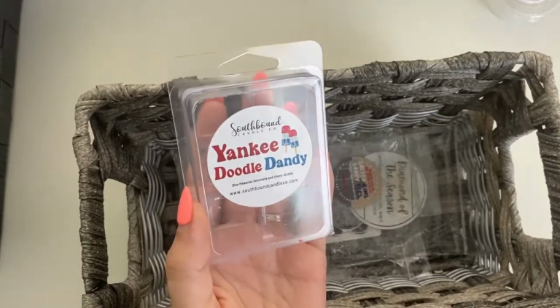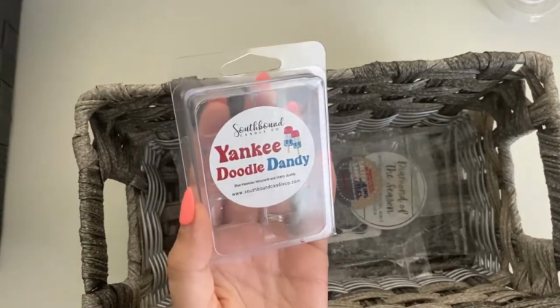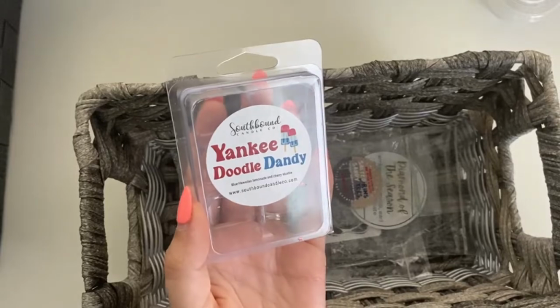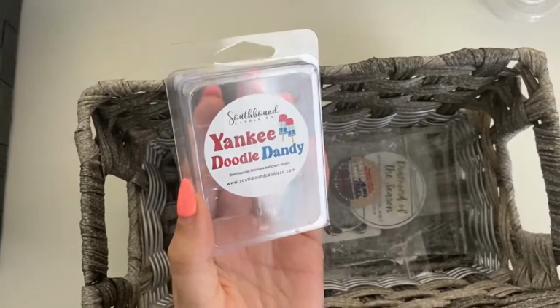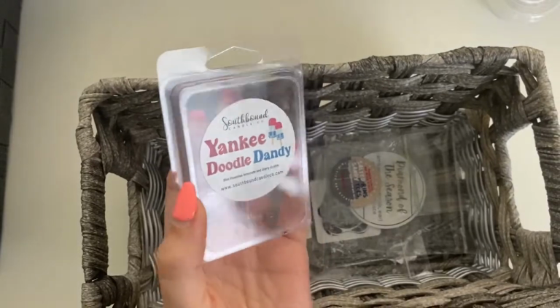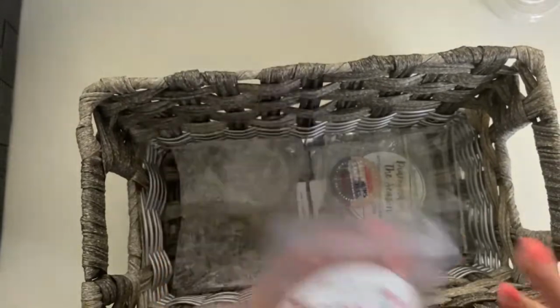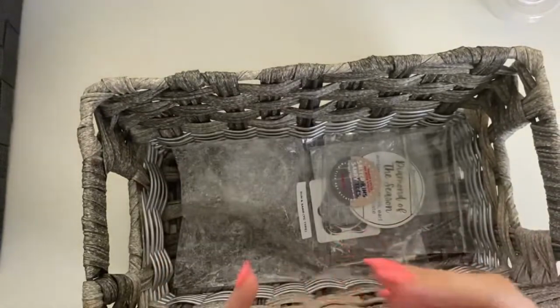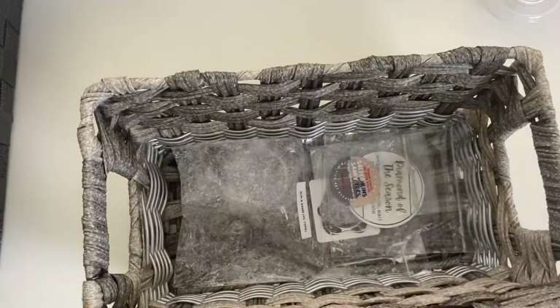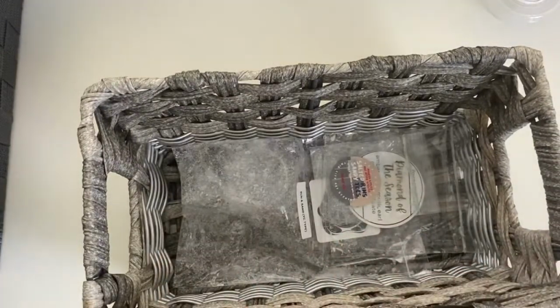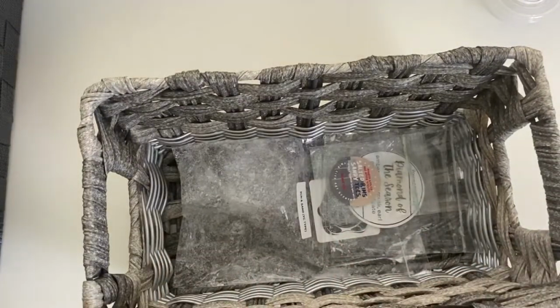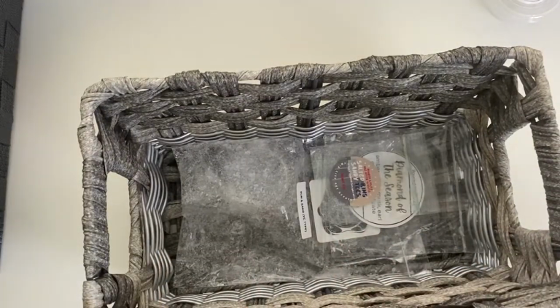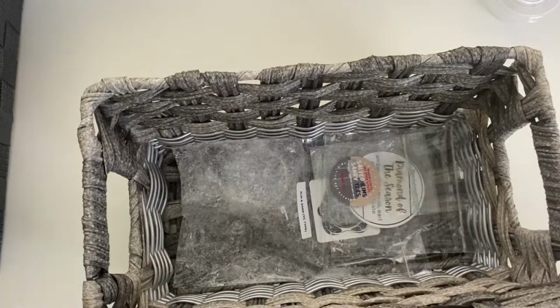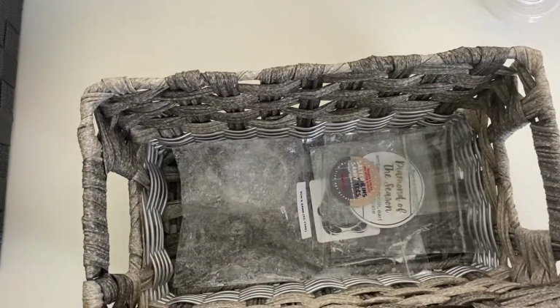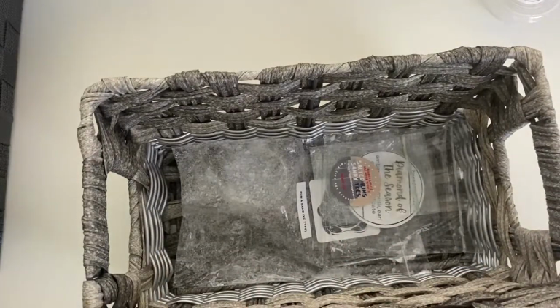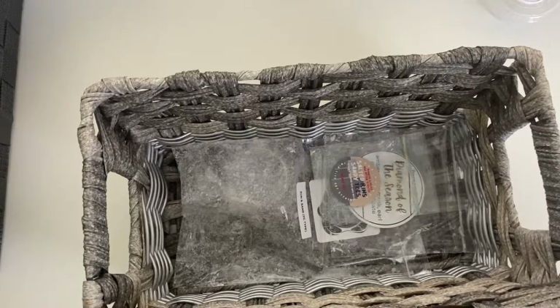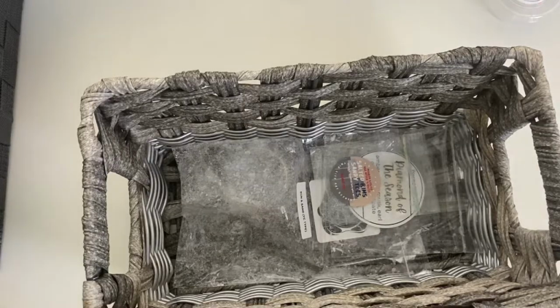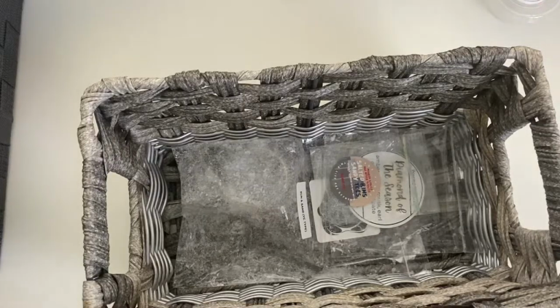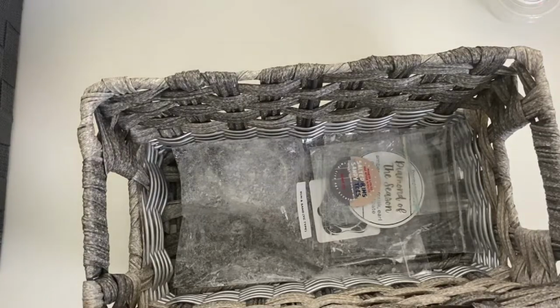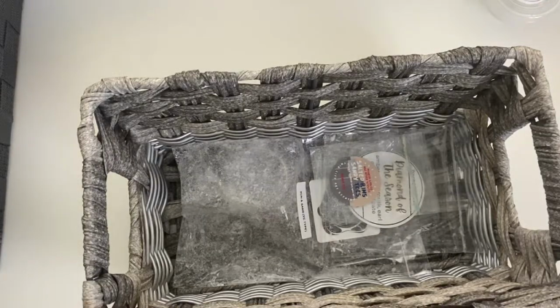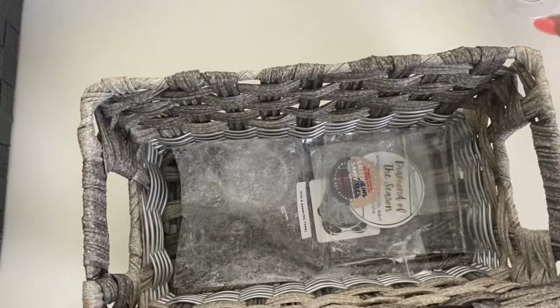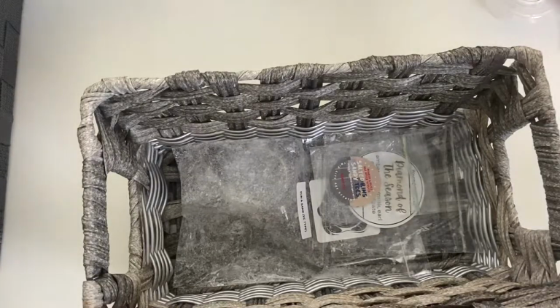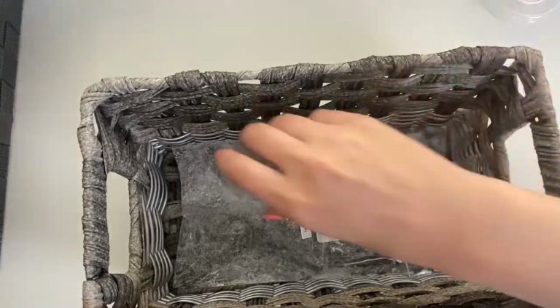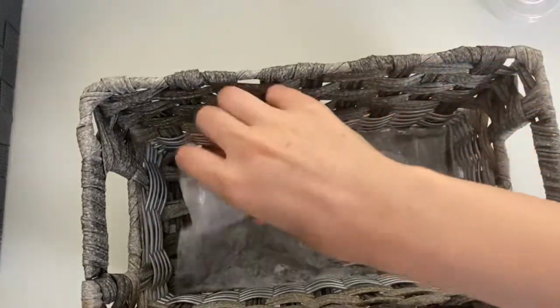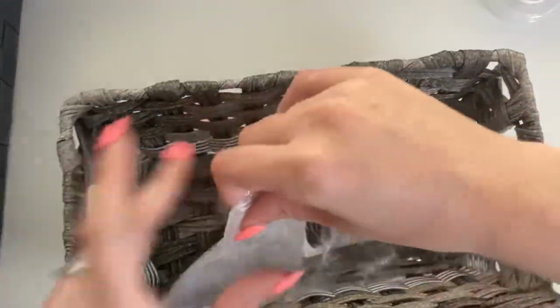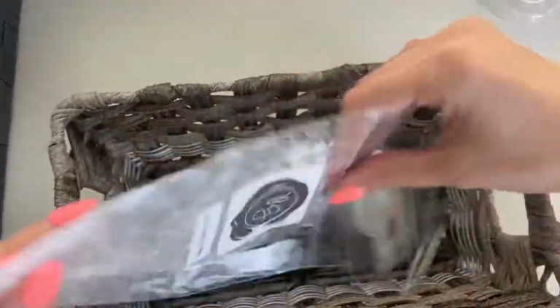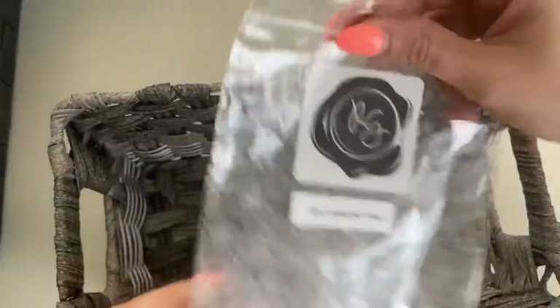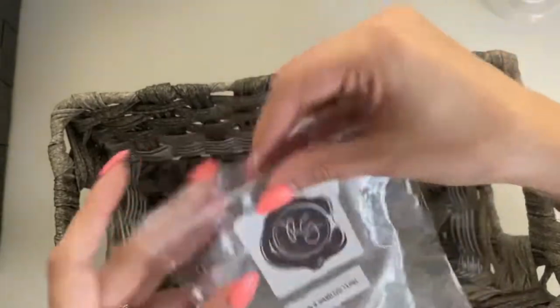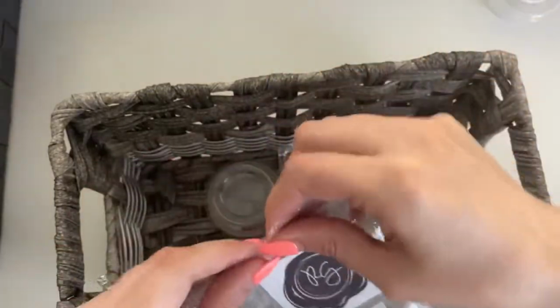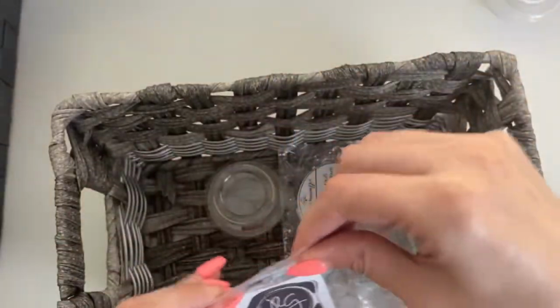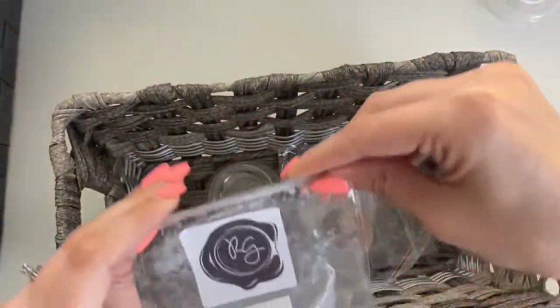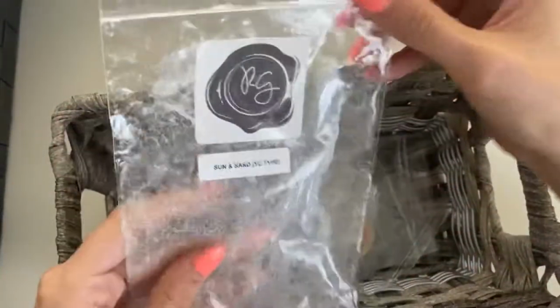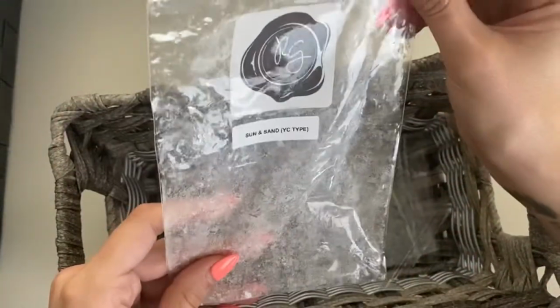Yankee Doodle Dandy — Blue Hawaiian Lemonade and Cherry Slushy. I really really like this one, it was strong and good. Southbound Candle Co is definitely pretty freaking good scents so far — it was strong, I definitely wouldn't mind getting it again next summer, but it's definitely a summery scent.